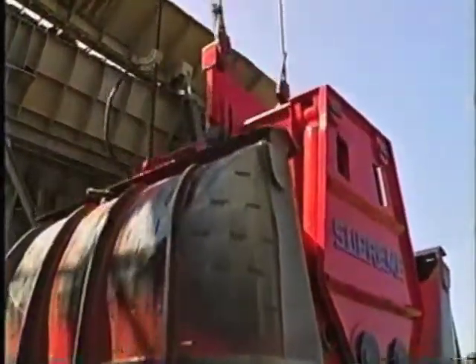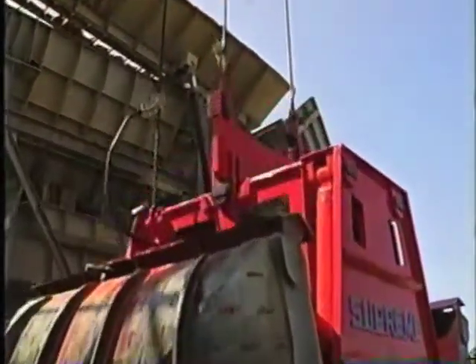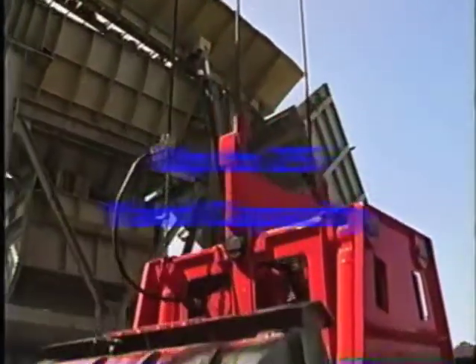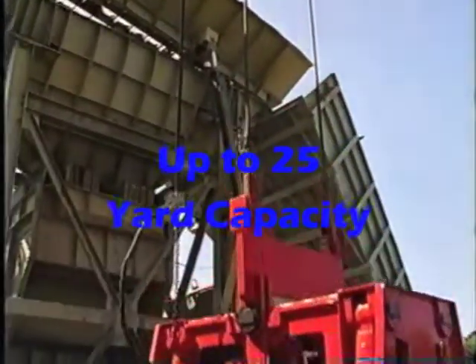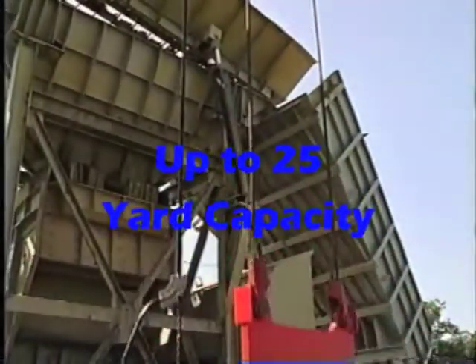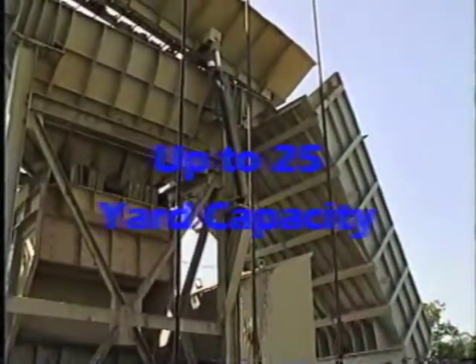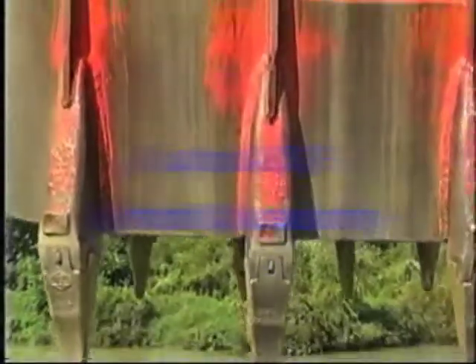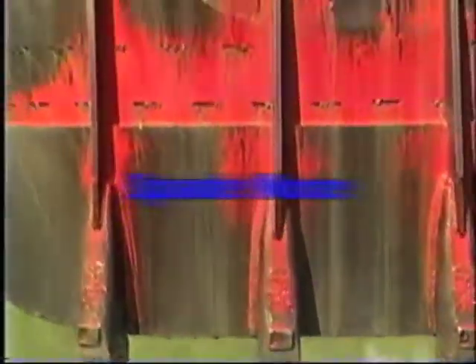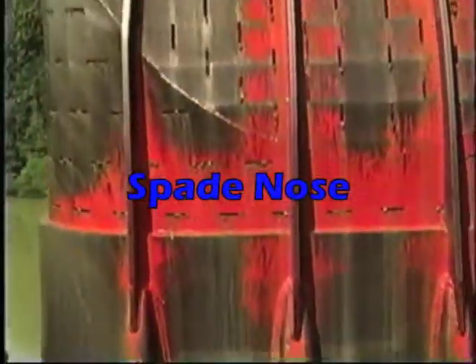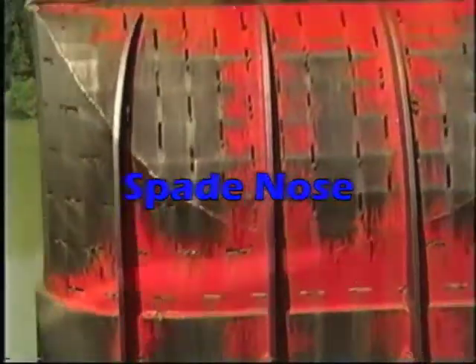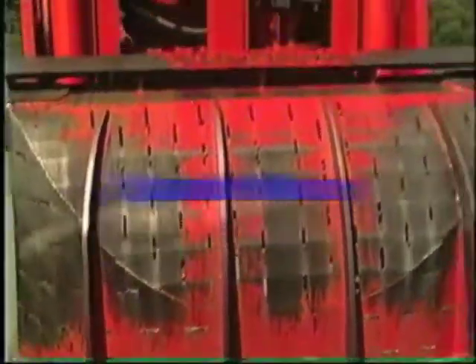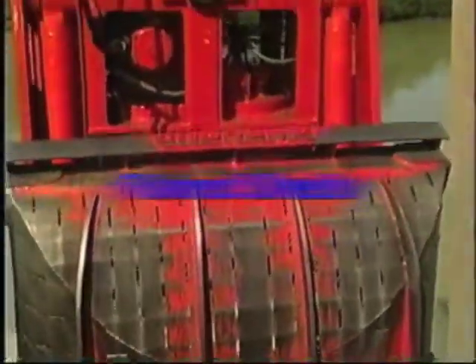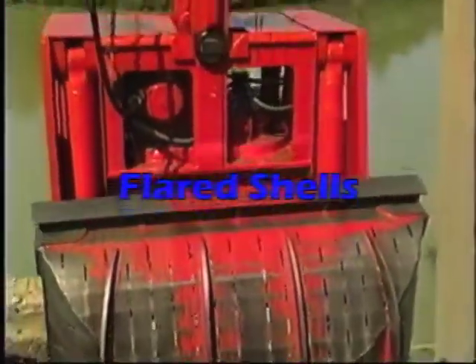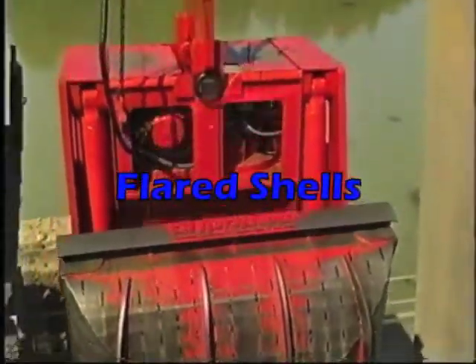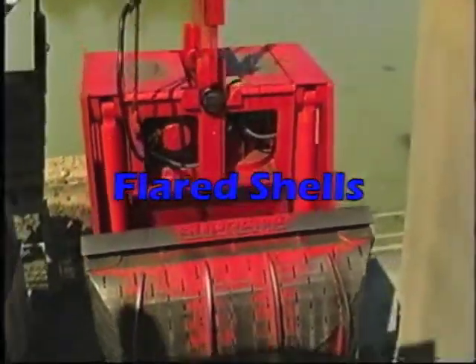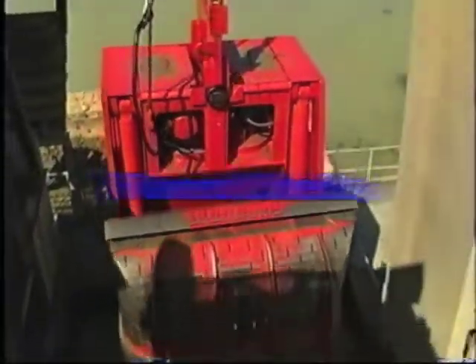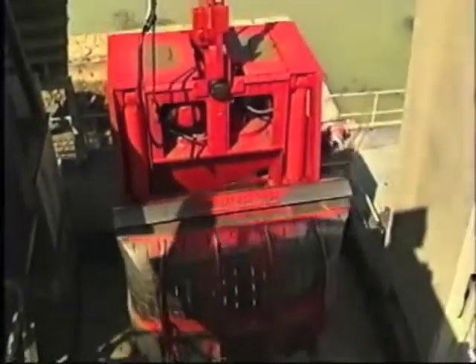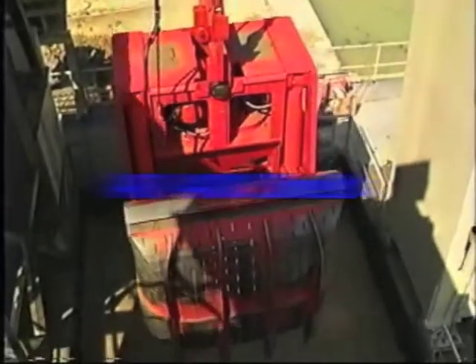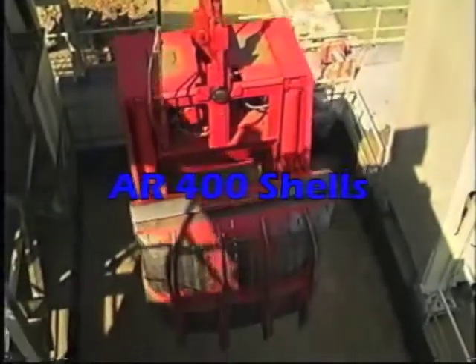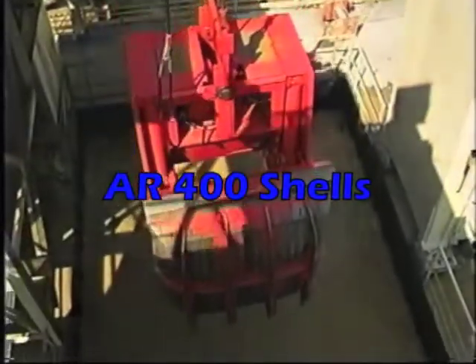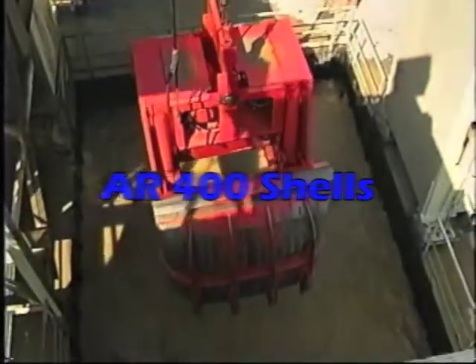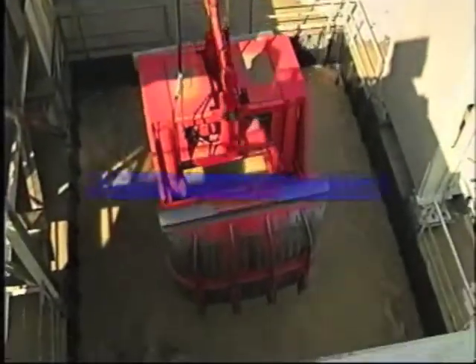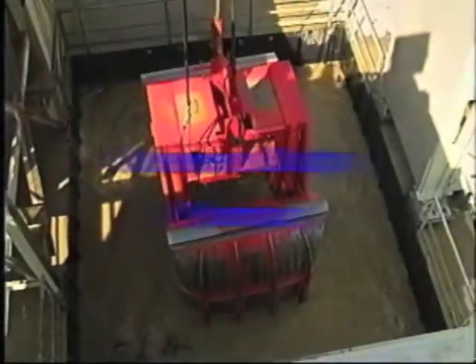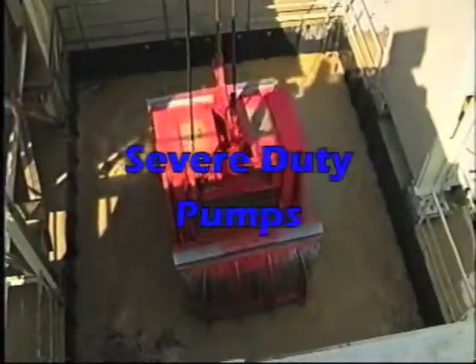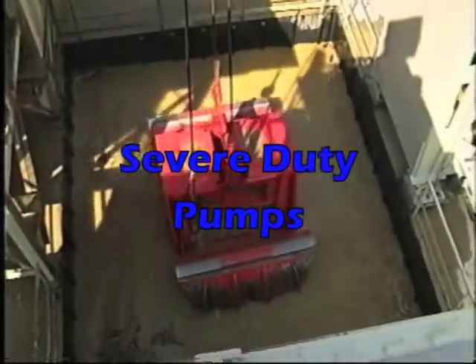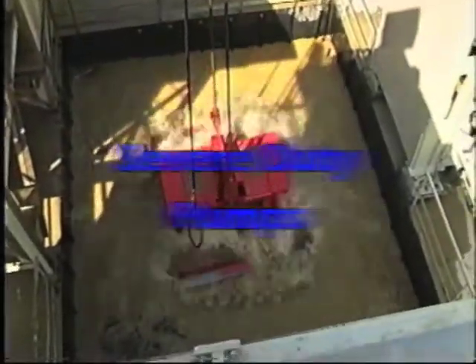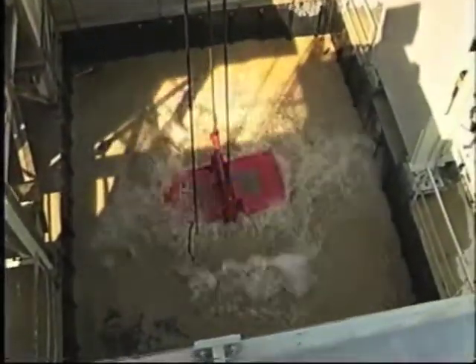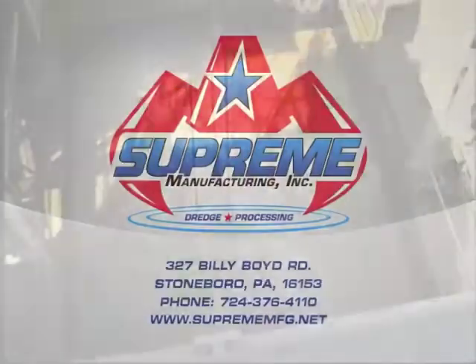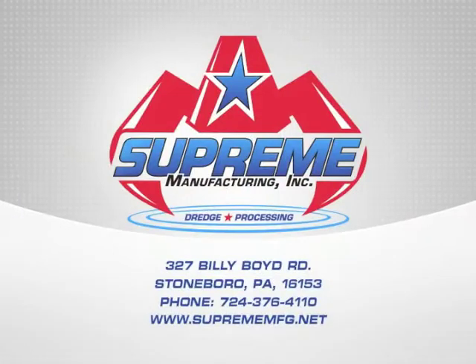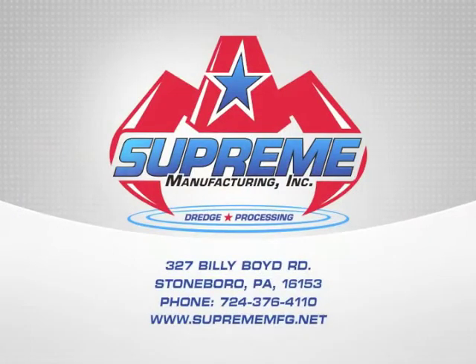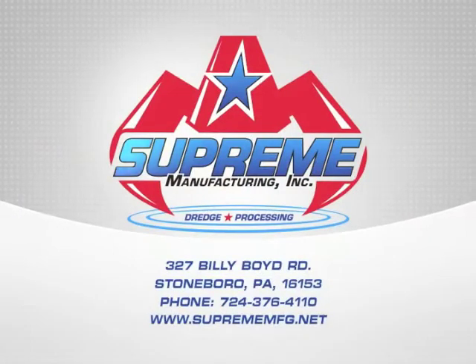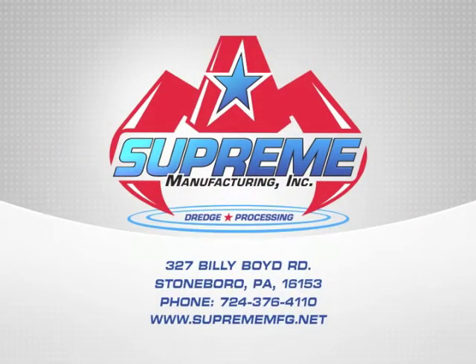Supreme Manufacturing's clamshell bucket: up to a 25 yard capacity, spade nose for penetration, flared shells for clearance, AR400 shells, severe duty pumps. That's Supreme Manufacturing.